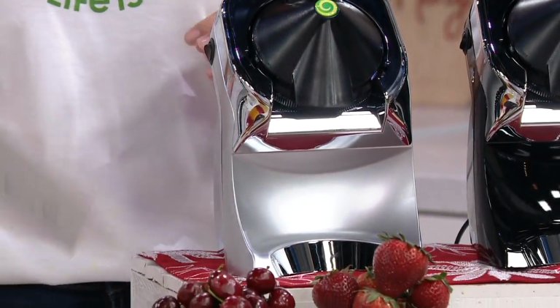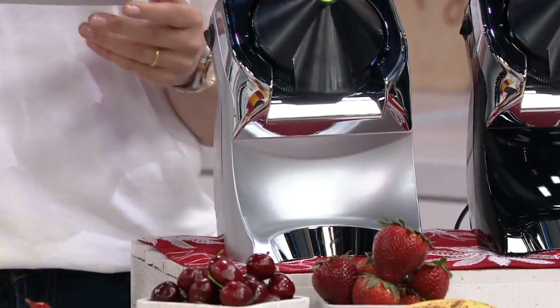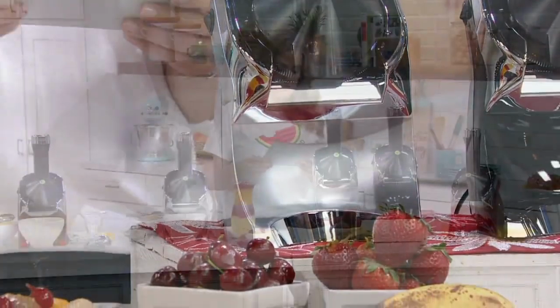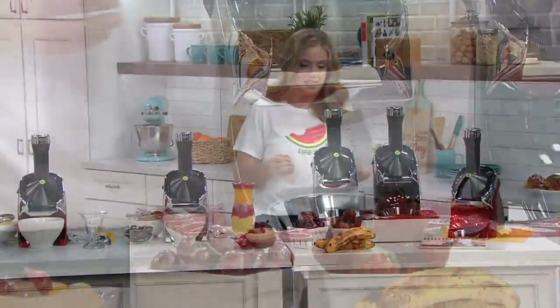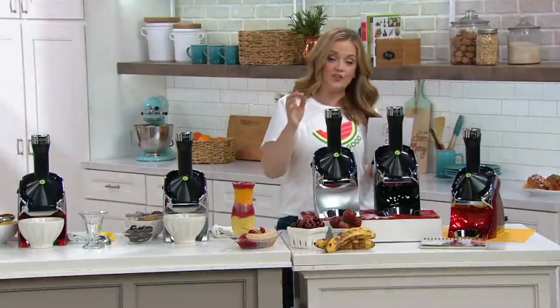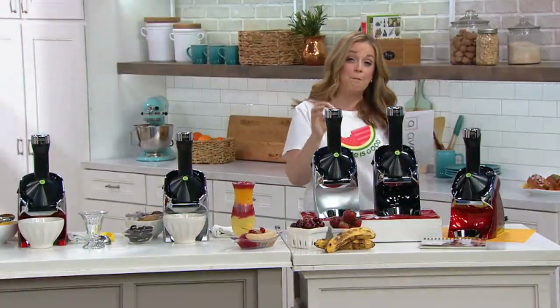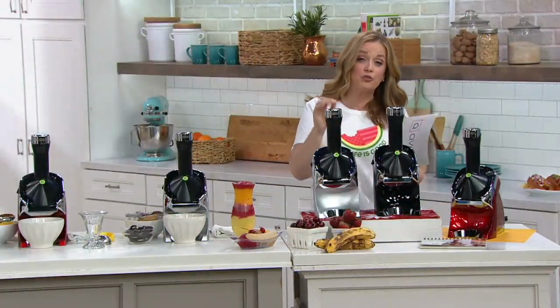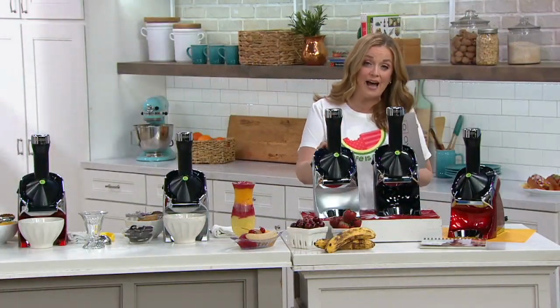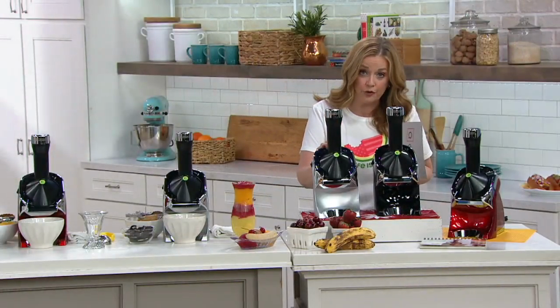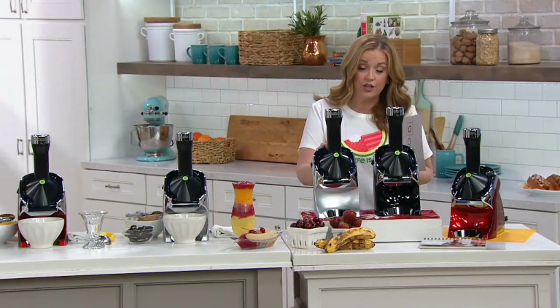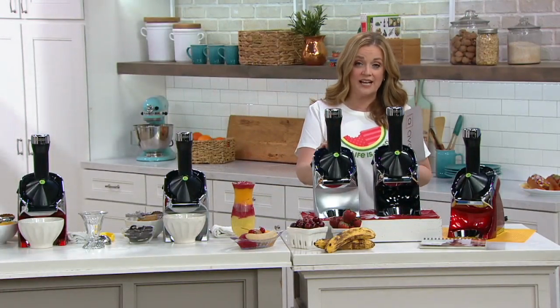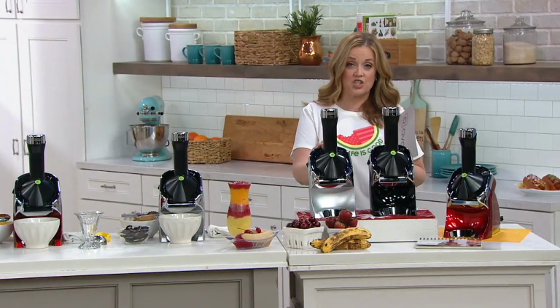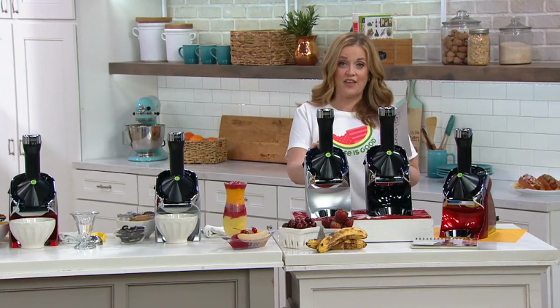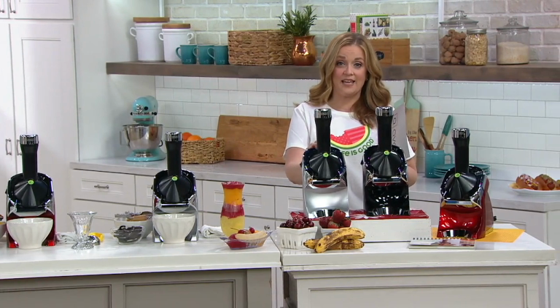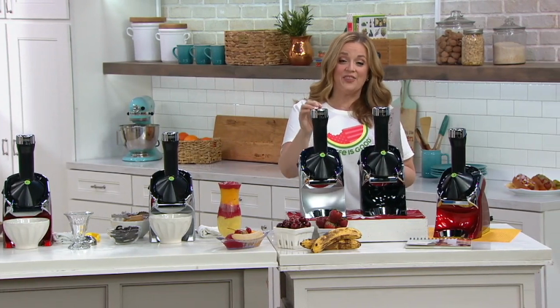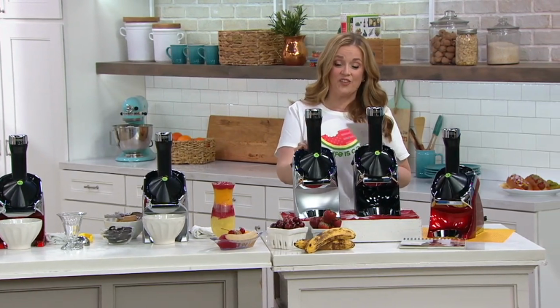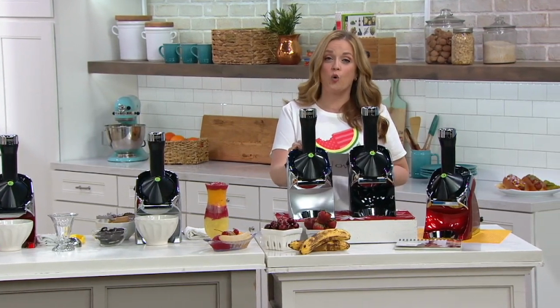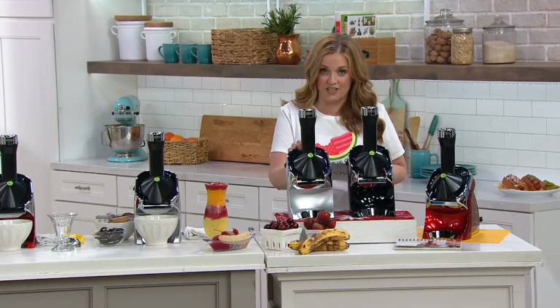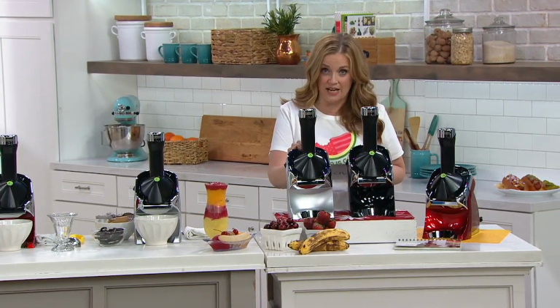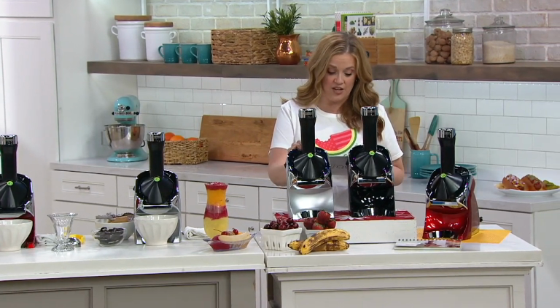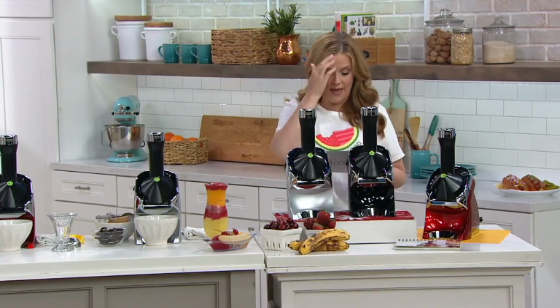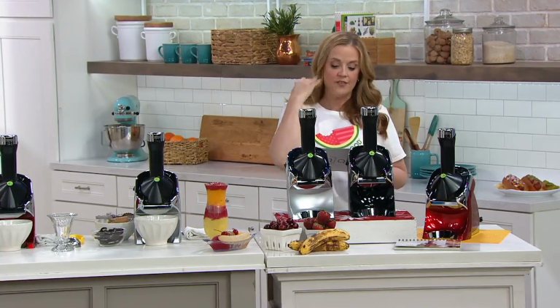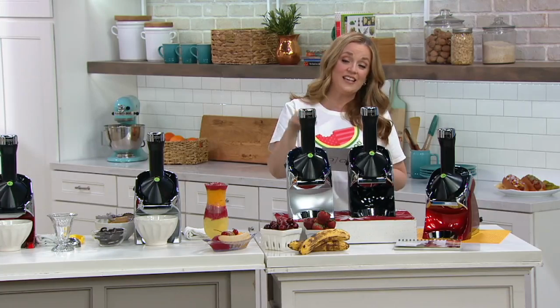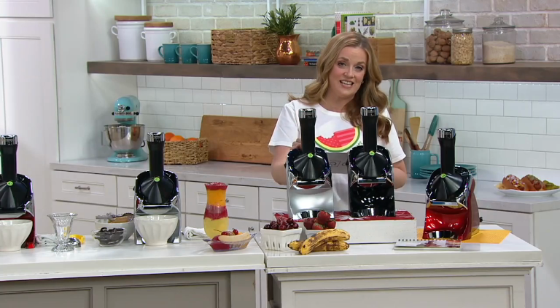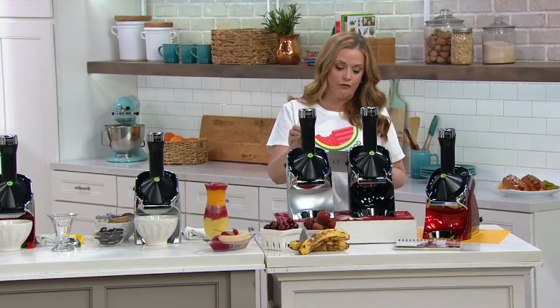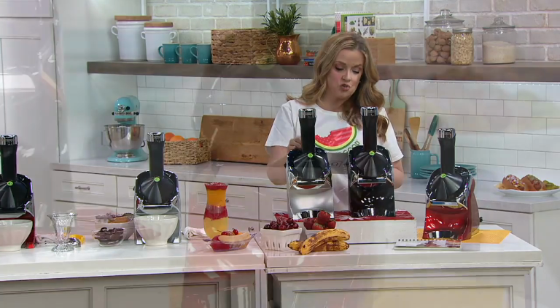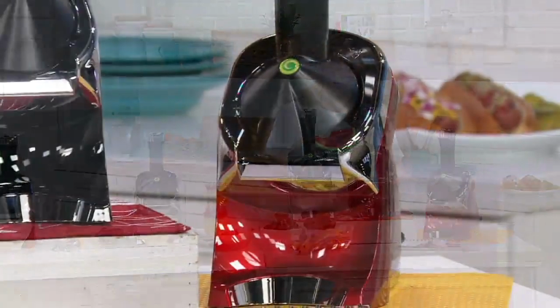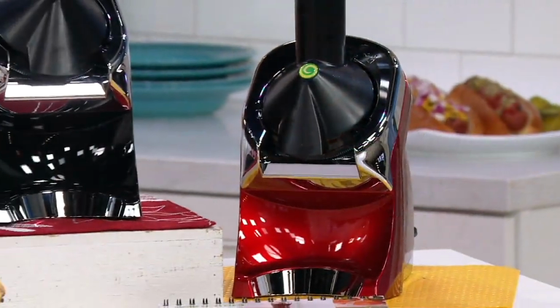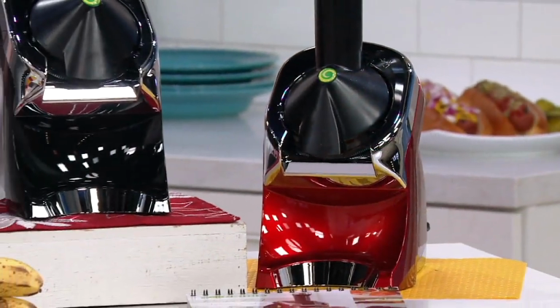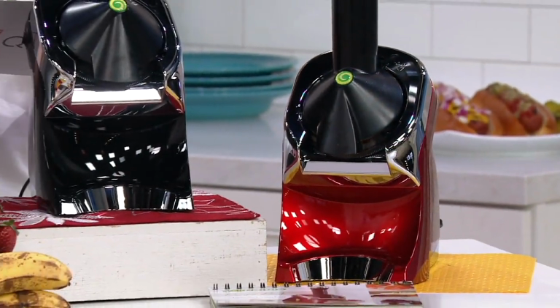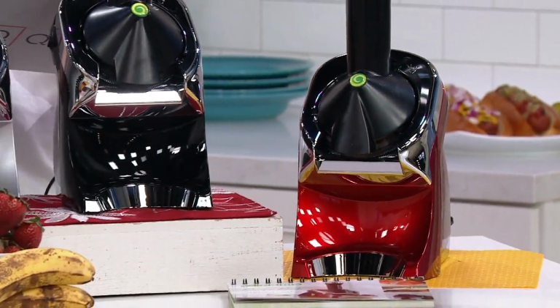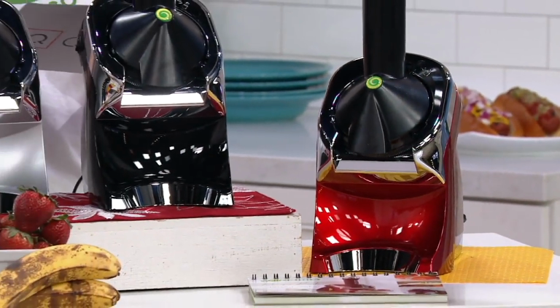This is a customer top-rated machine, and this is the most powerful Yo Nana's machine that they make, and this is the quietest Yo Nana's machine that they make. This is the Elite frozen treat maker, and you get recipes — customer top-rated.